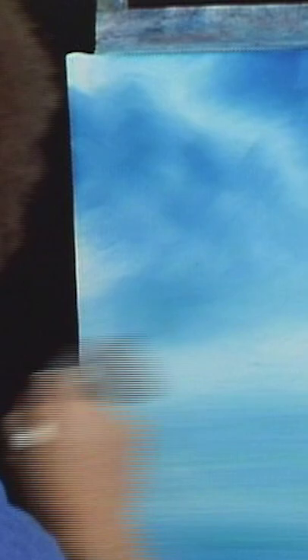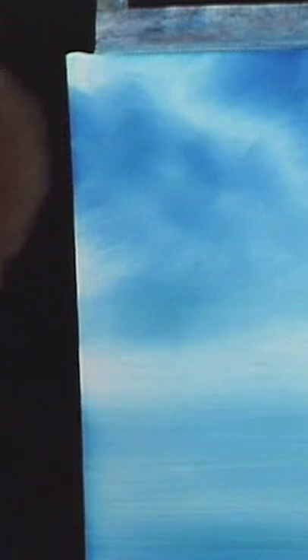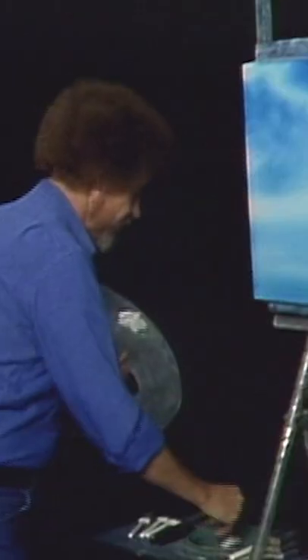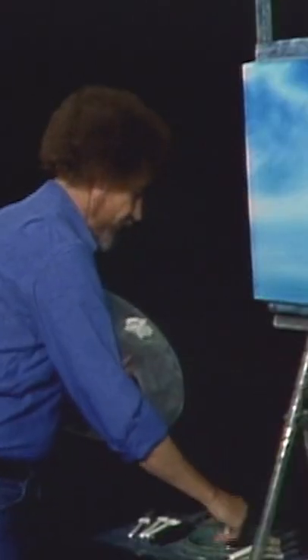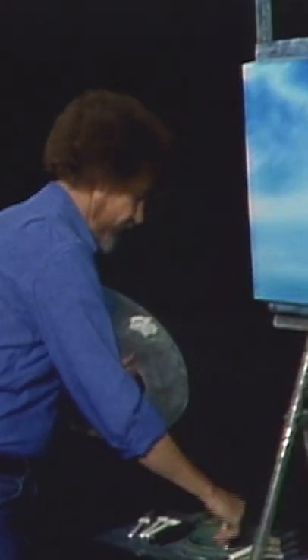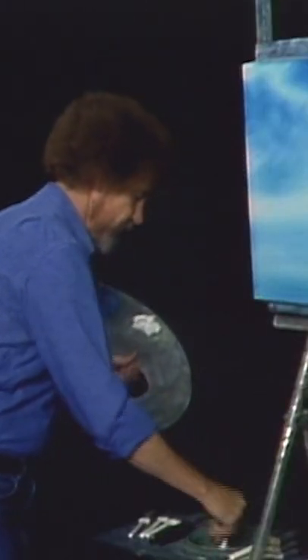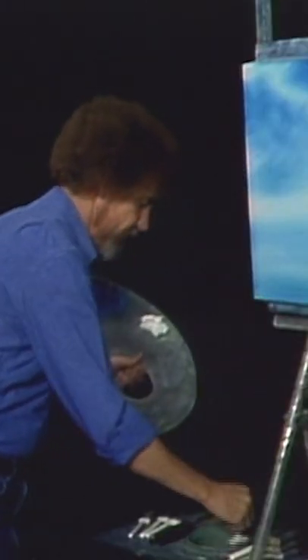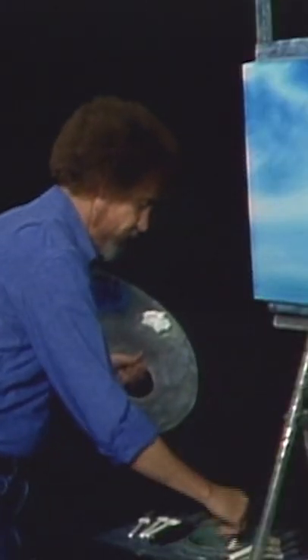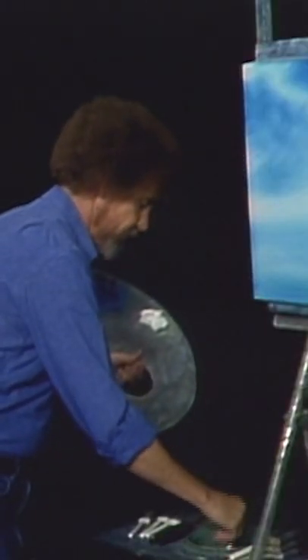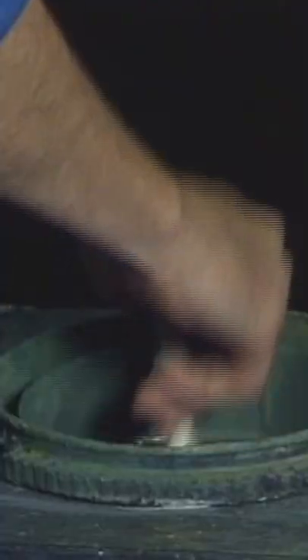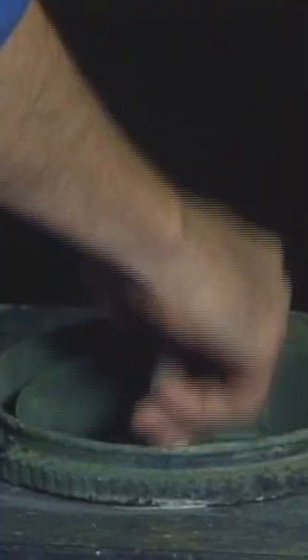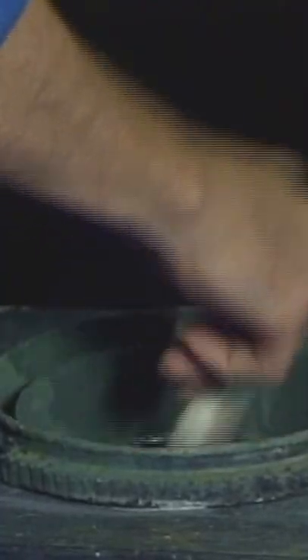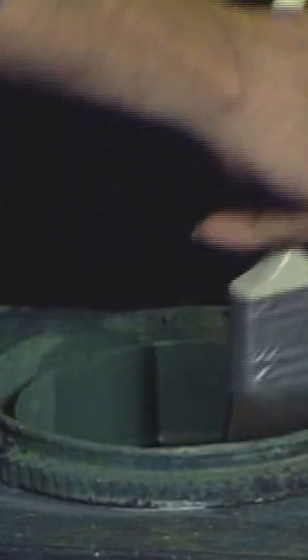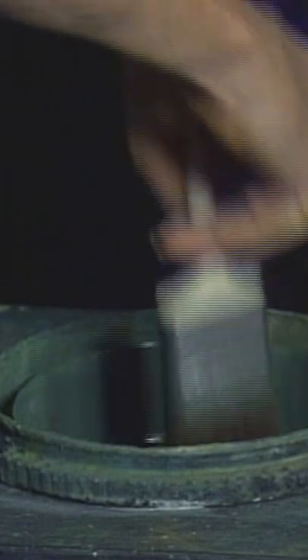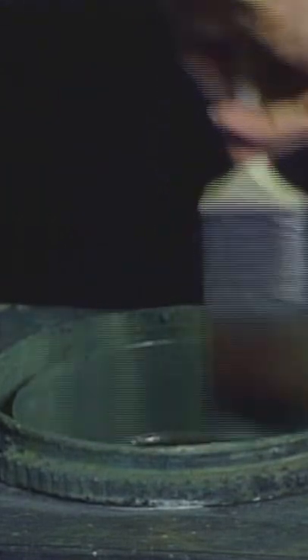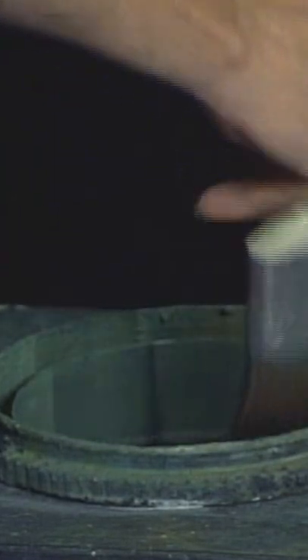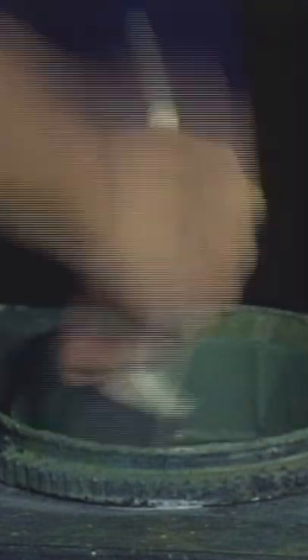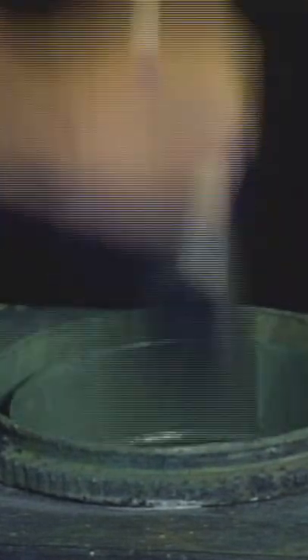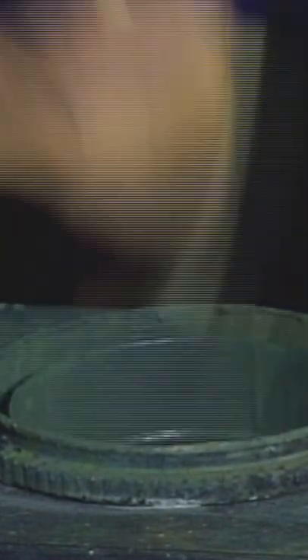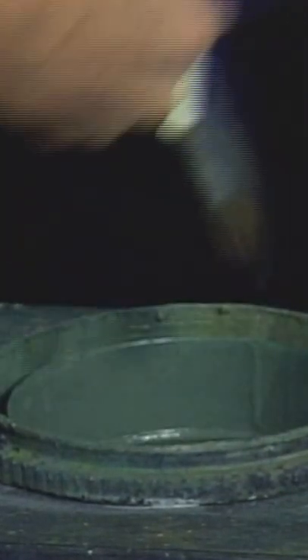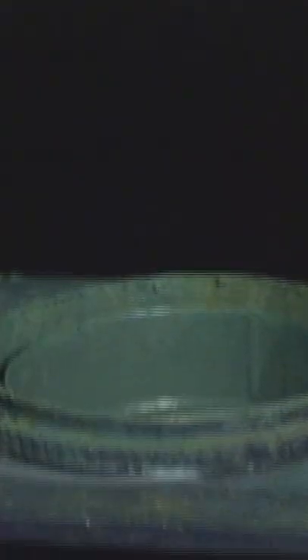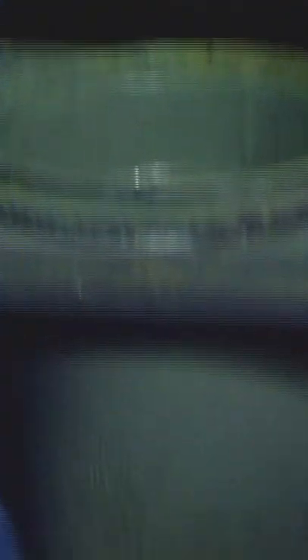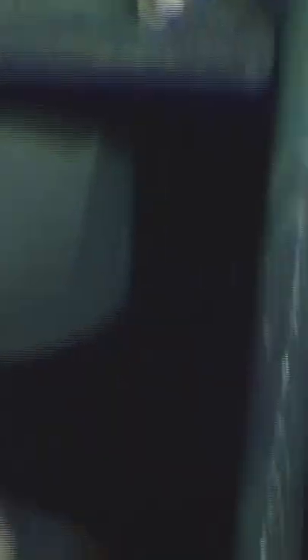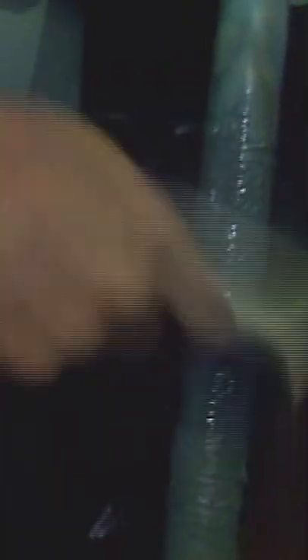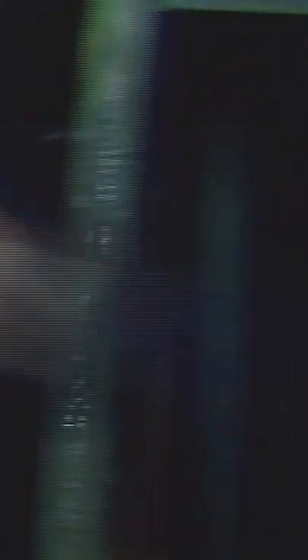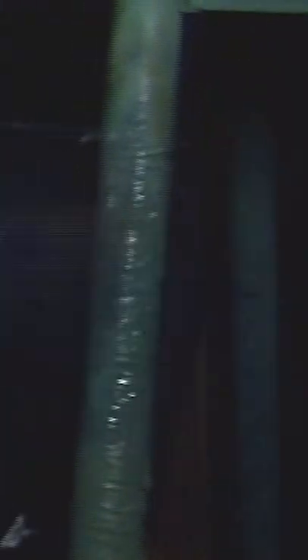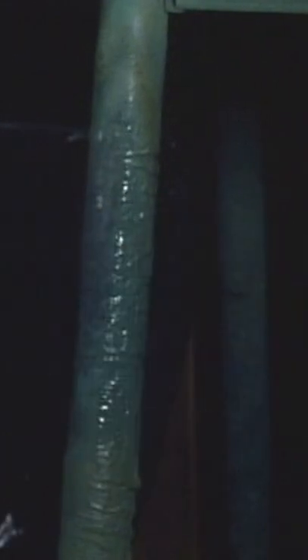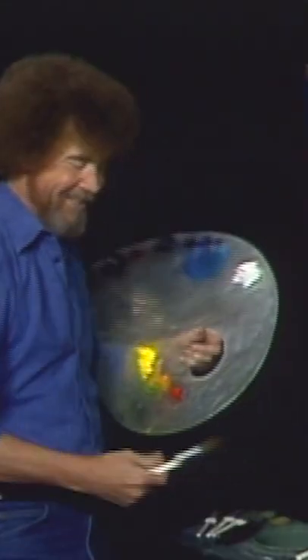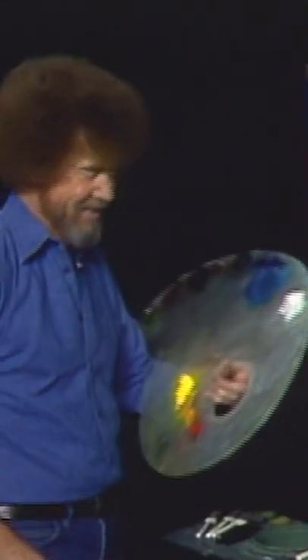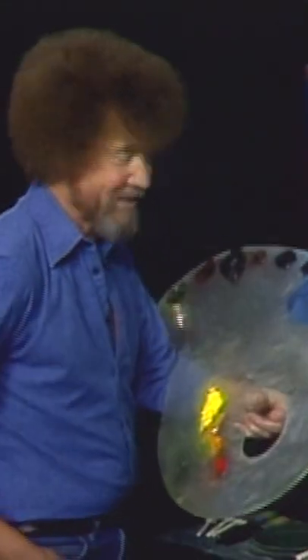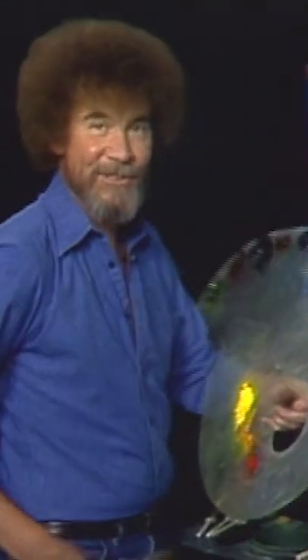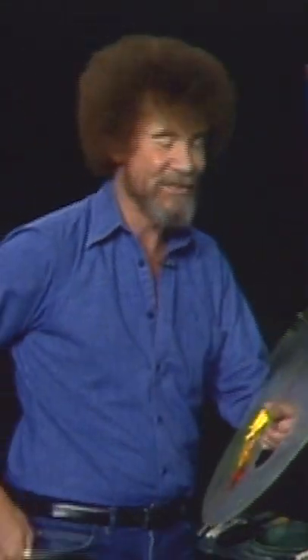Now then, let's wash our brush. And we just wash it, as usual, in odorless thinner. Shake off the excess. And just cover the whole studio.